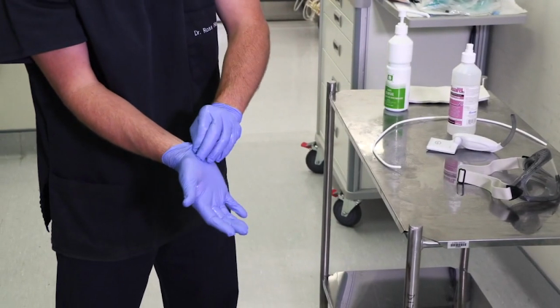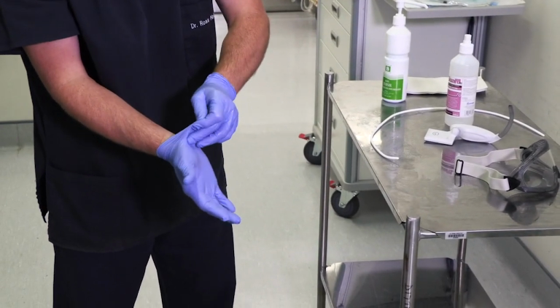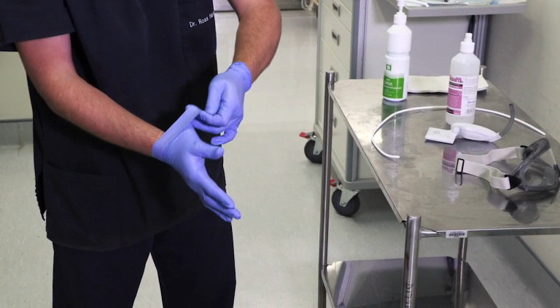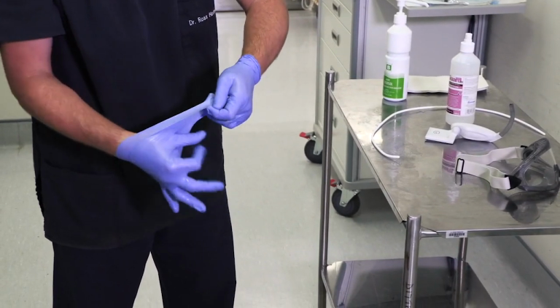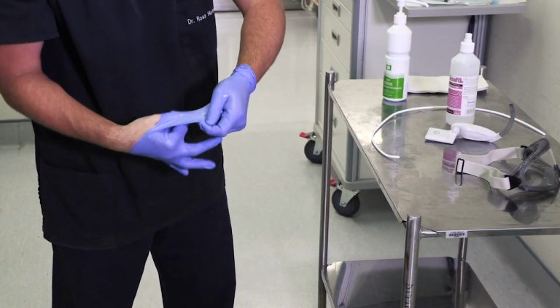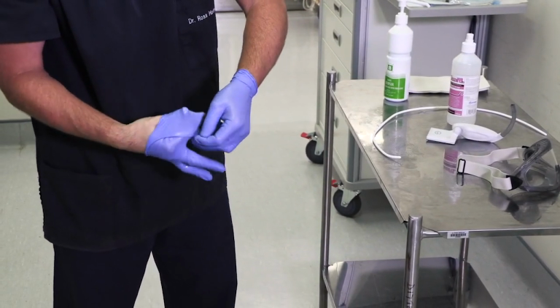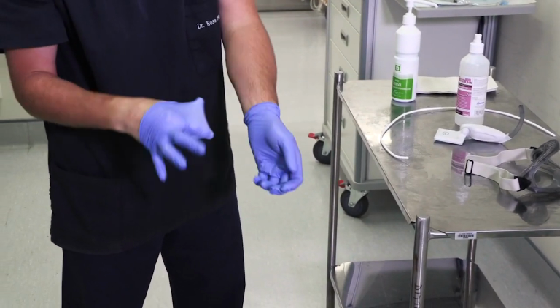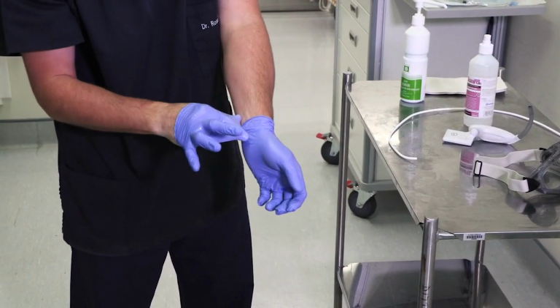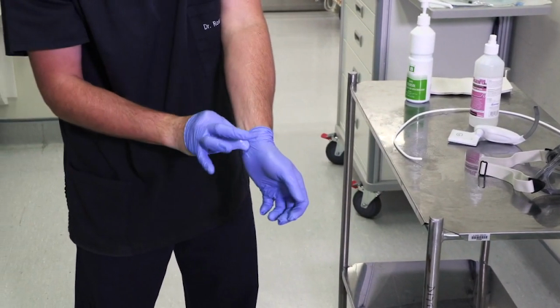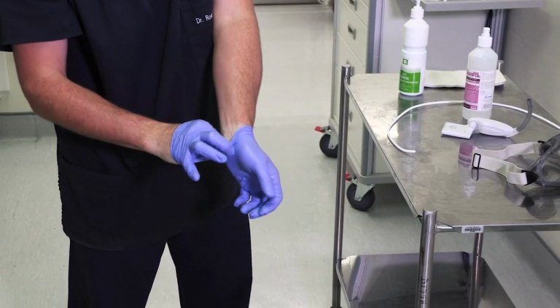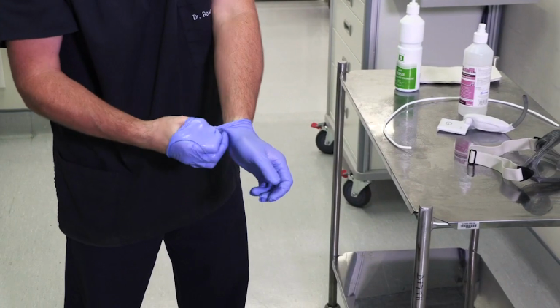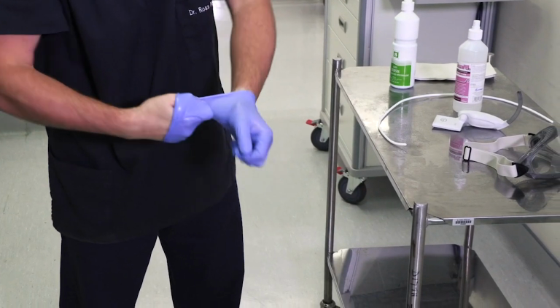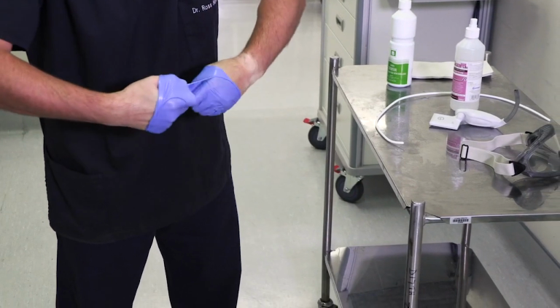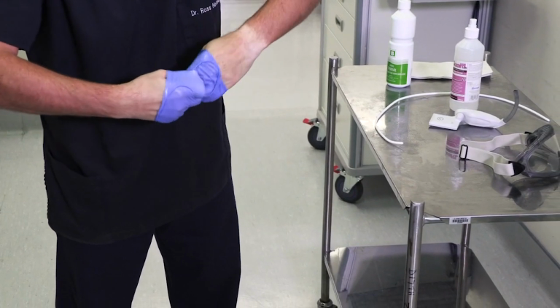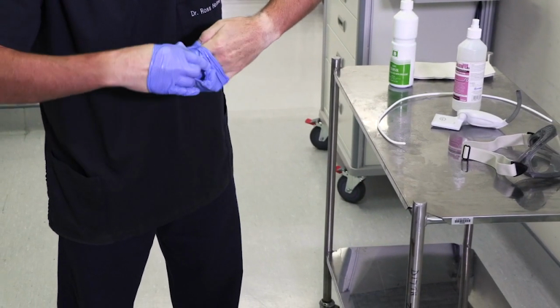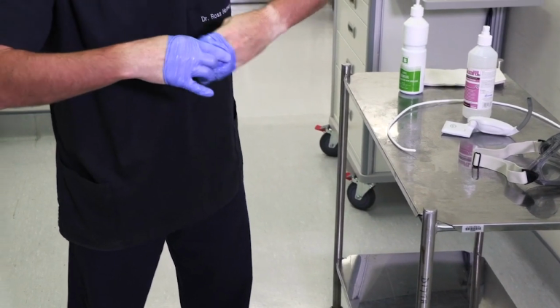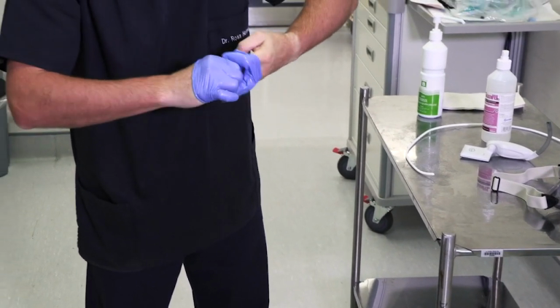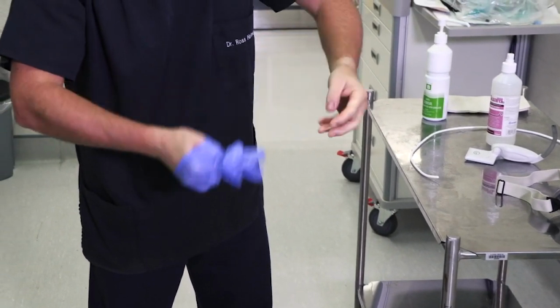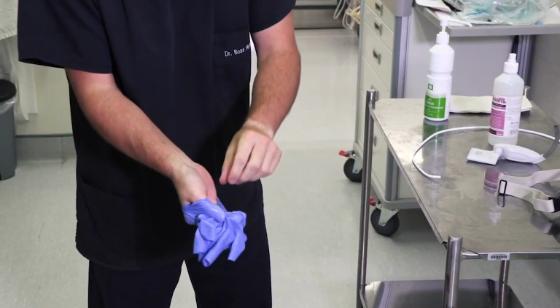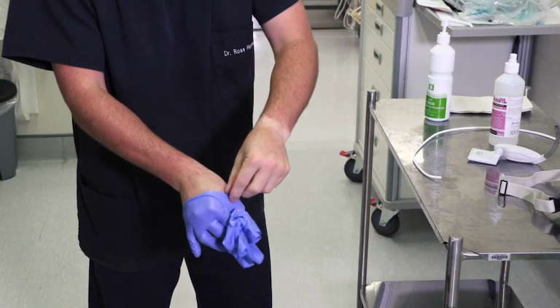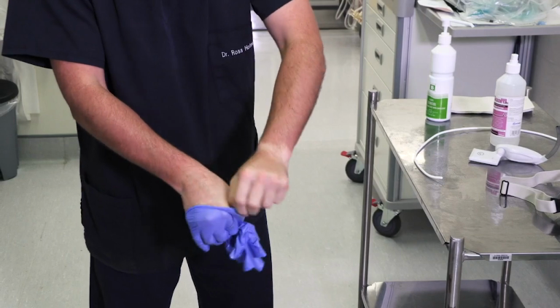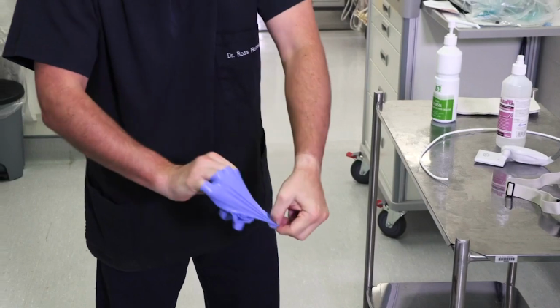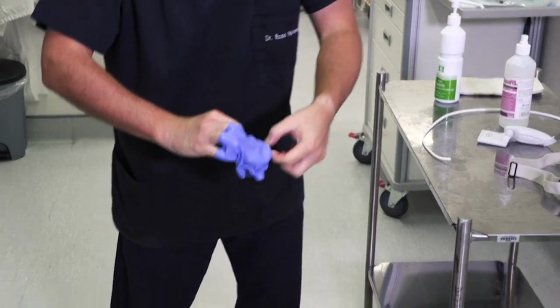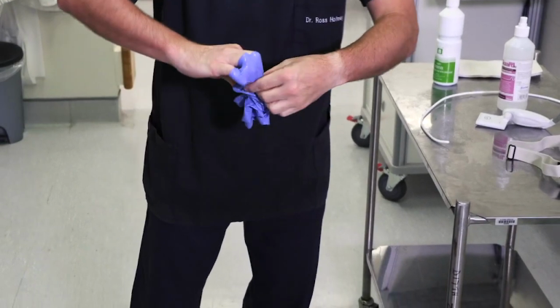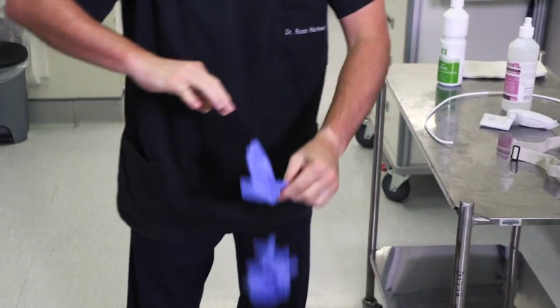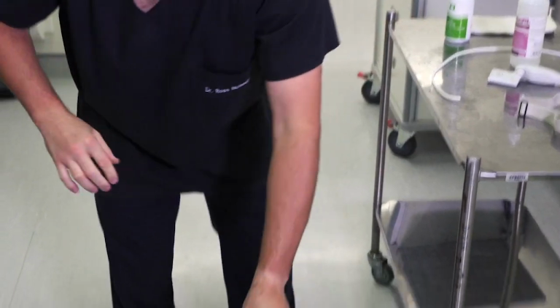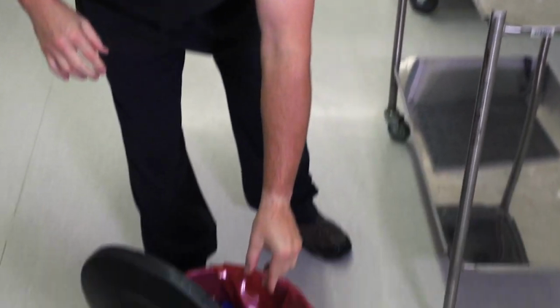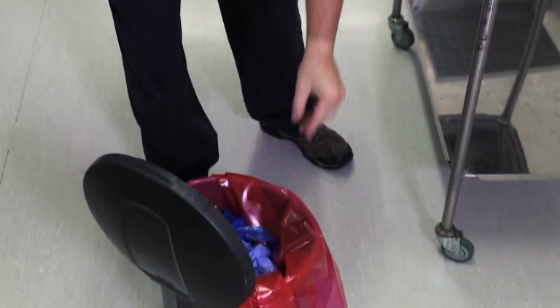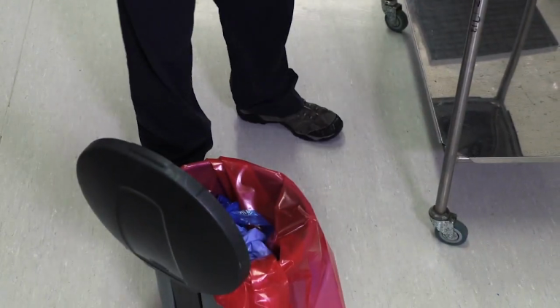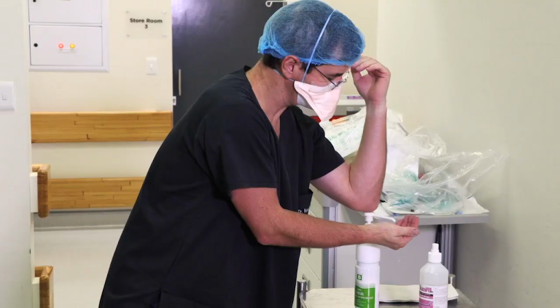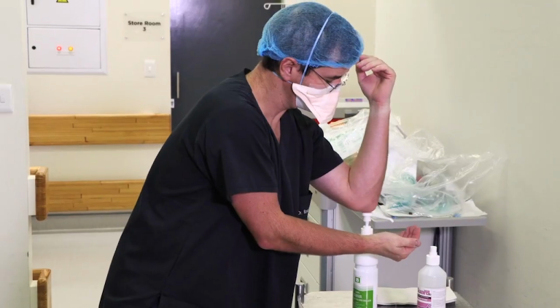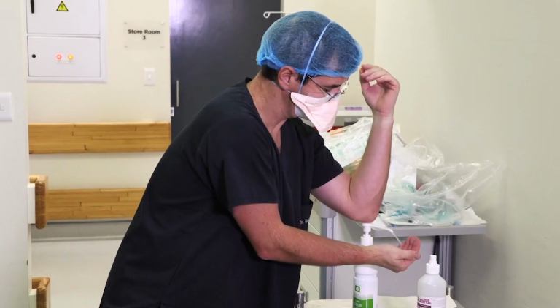Pinch. Cover. Pull. Pull. Disinfect your hands.